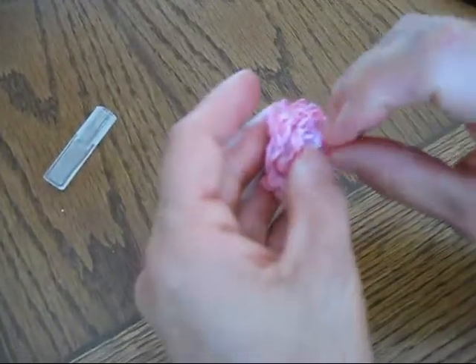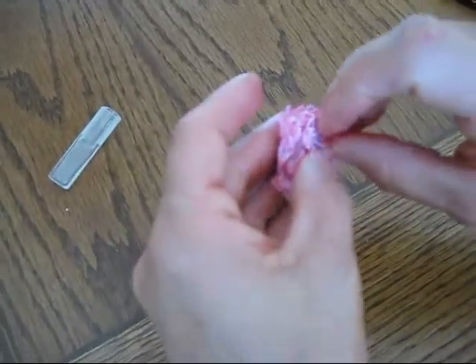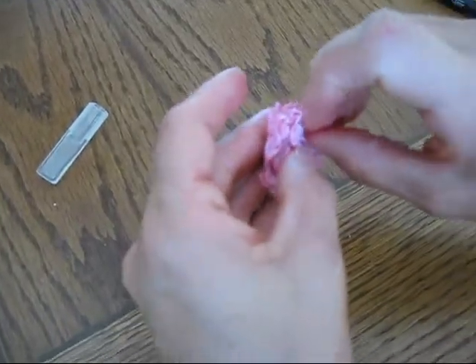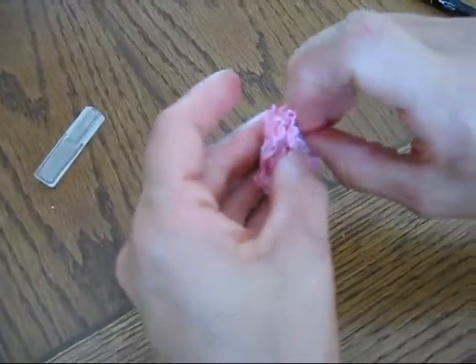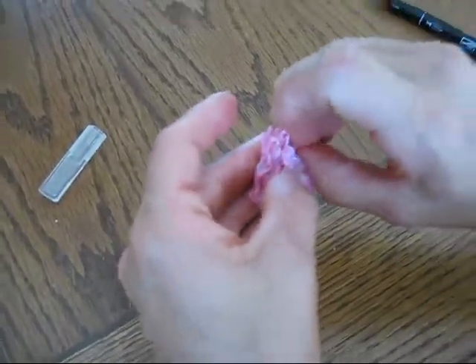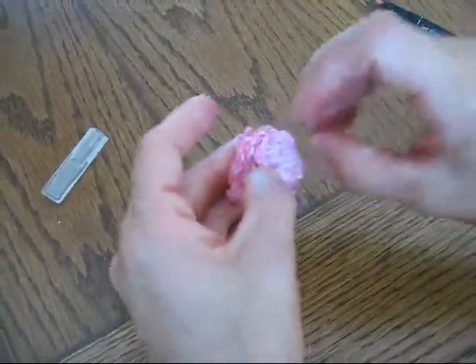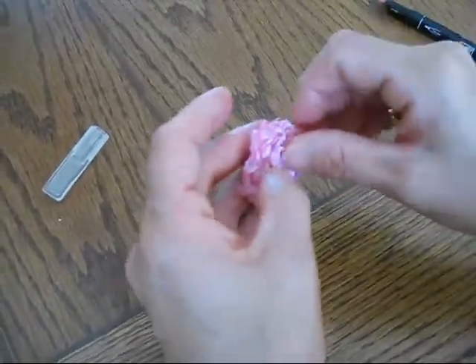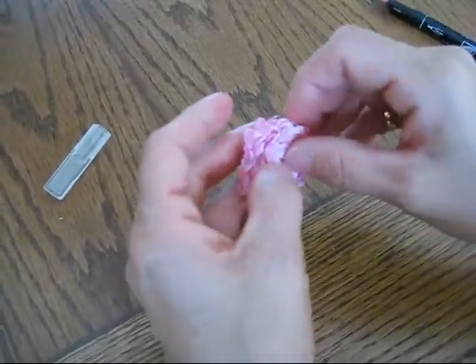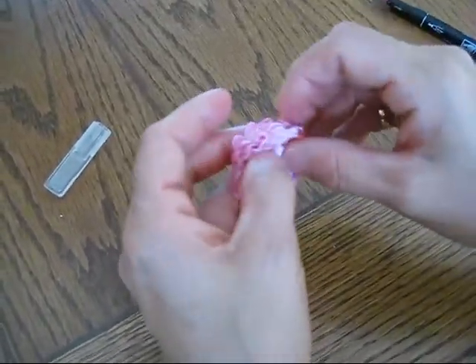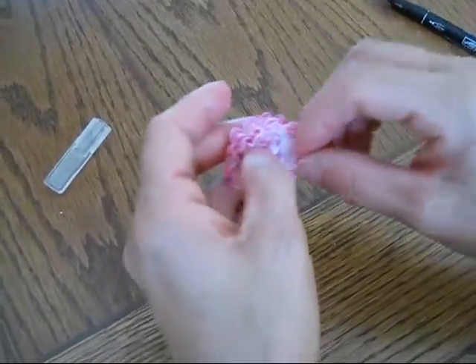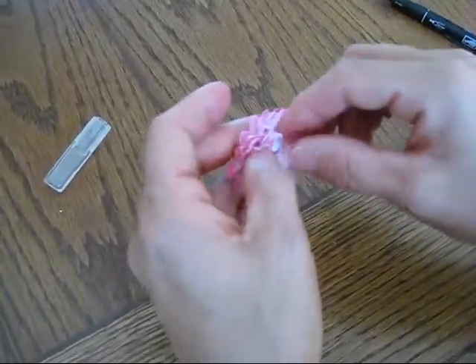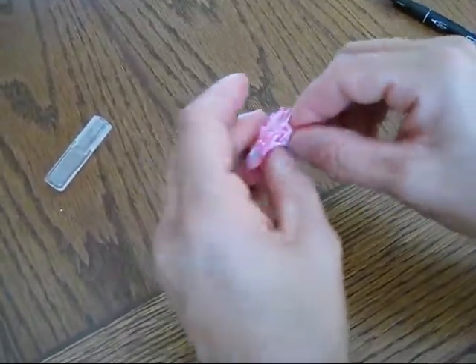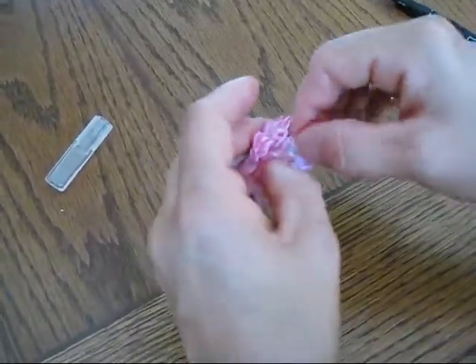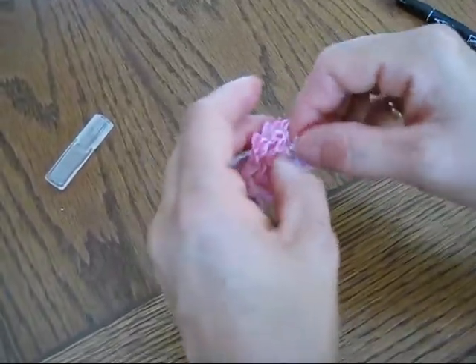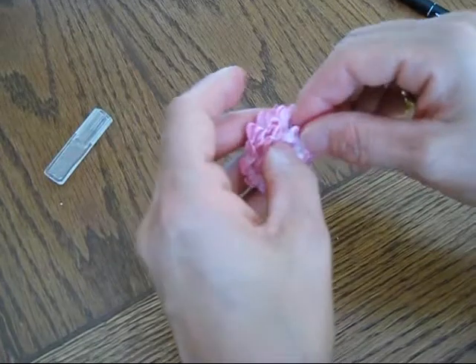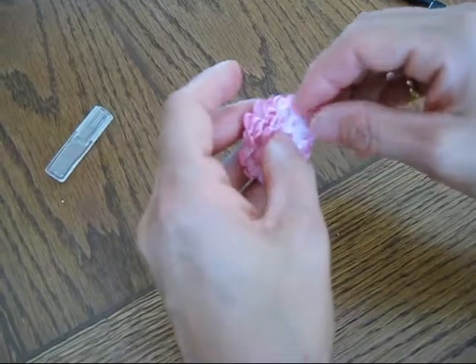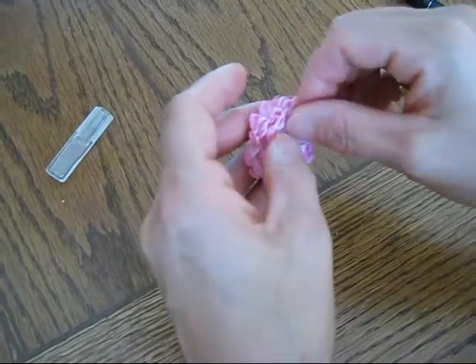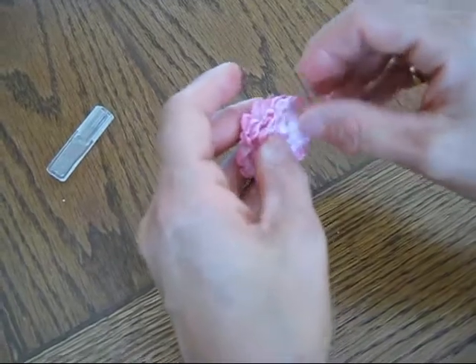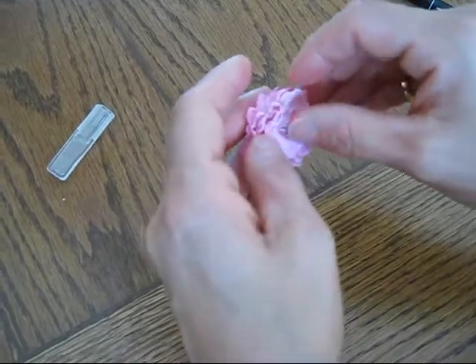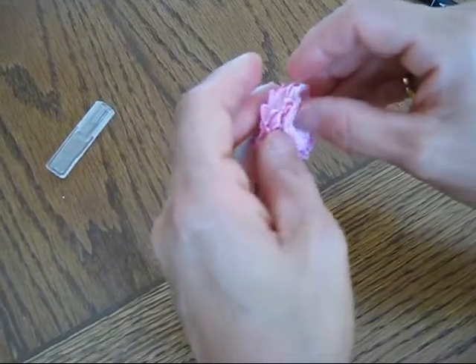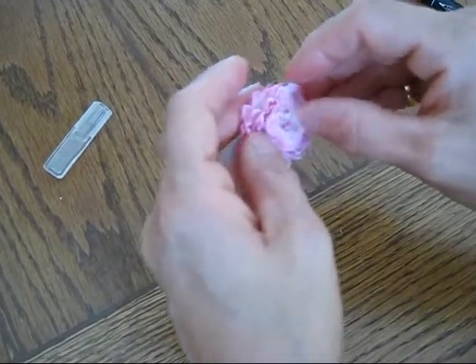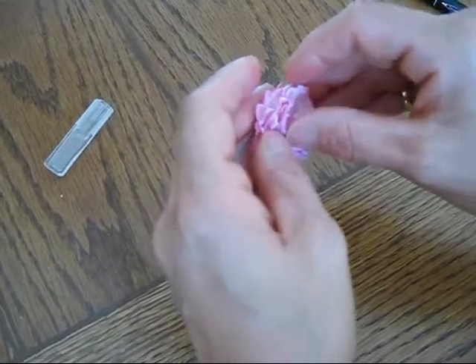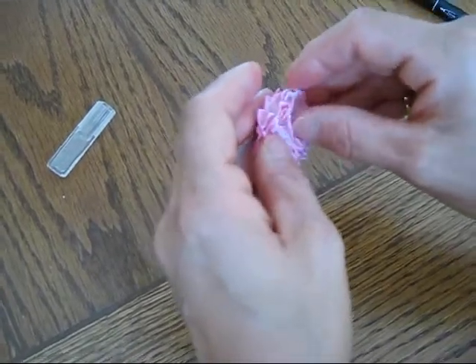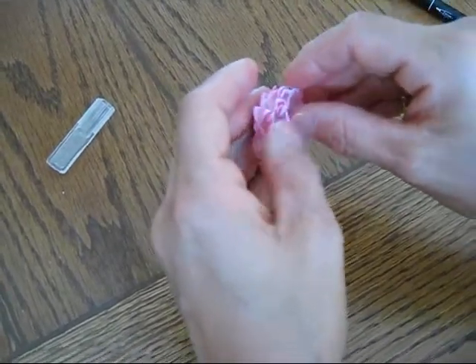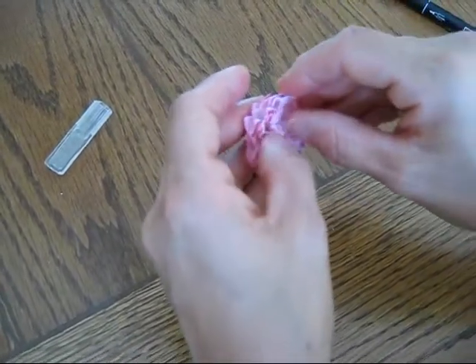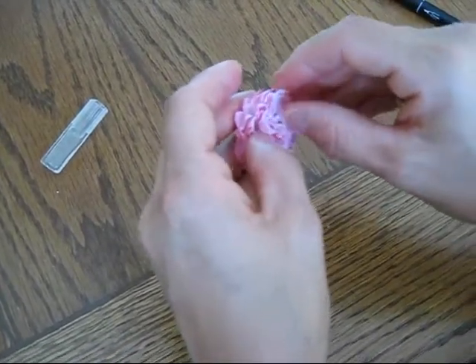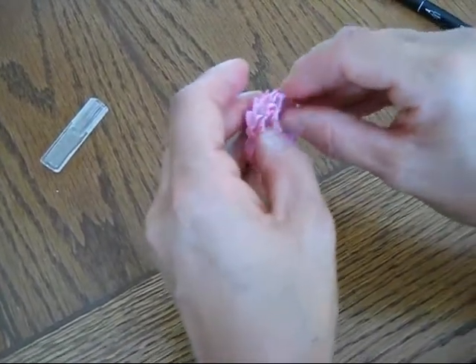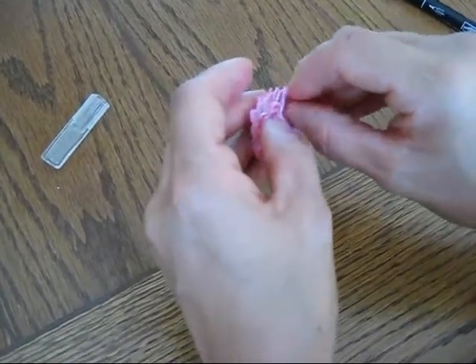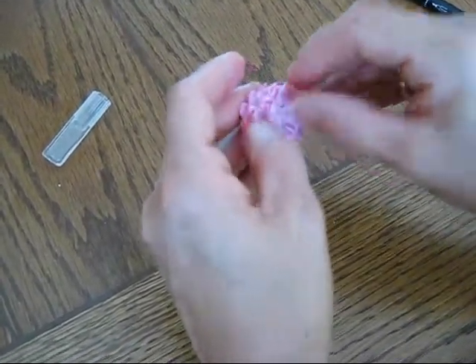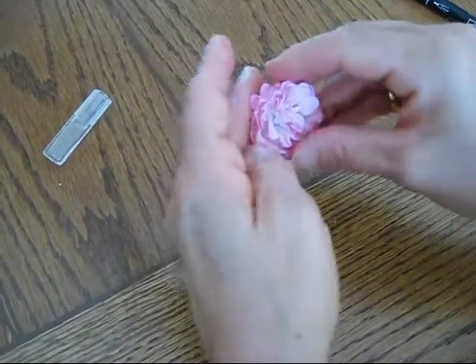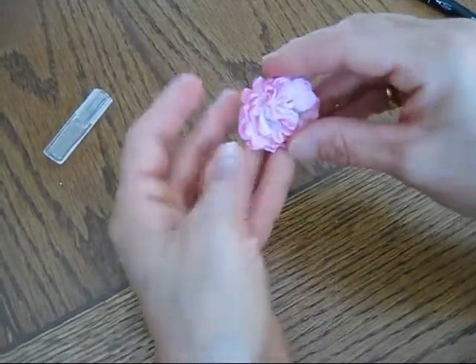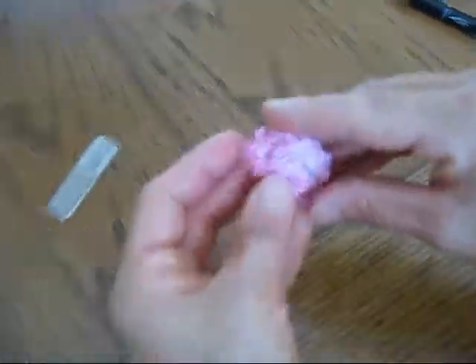I need to pull this here — it's very wet. So if you let it dry a bit, it's going to be easier to open it up.